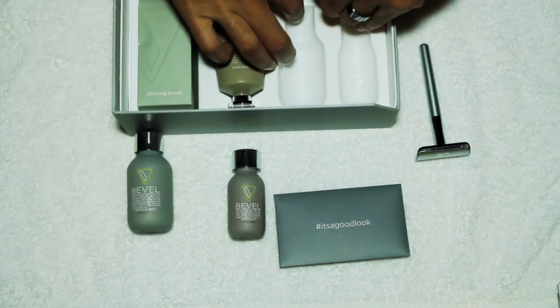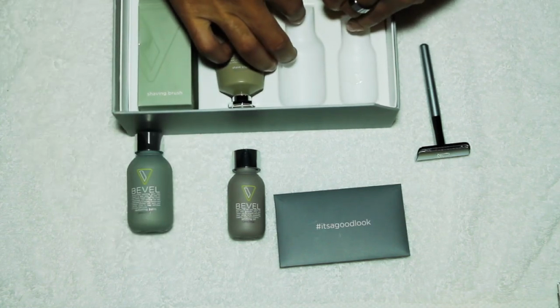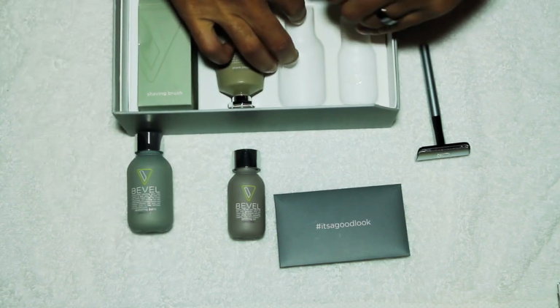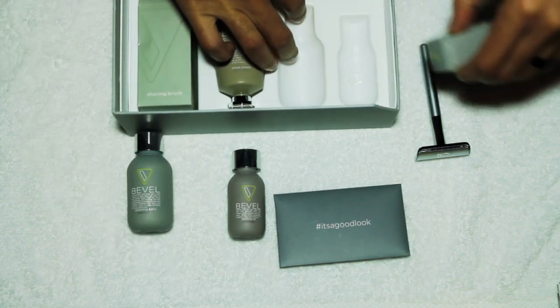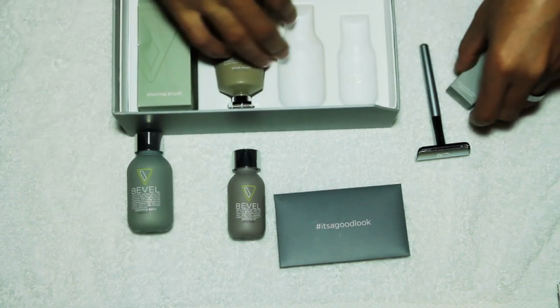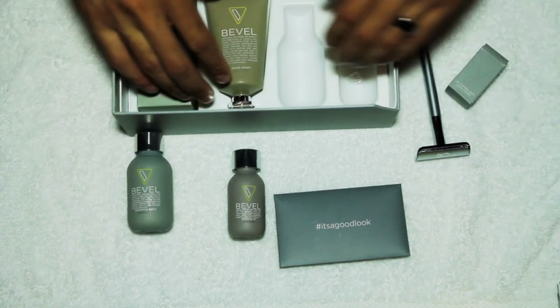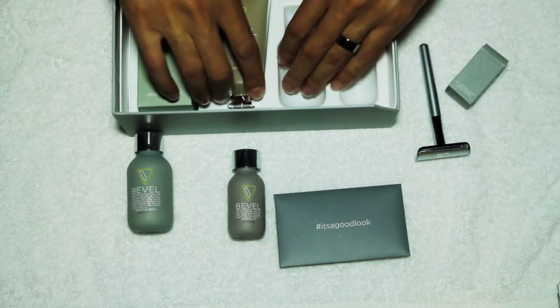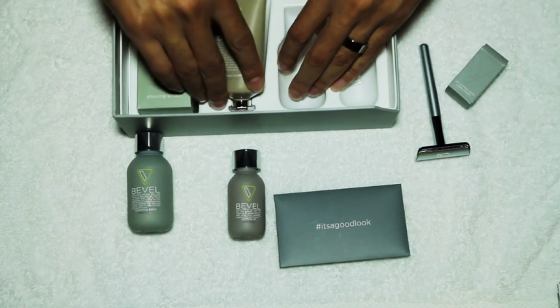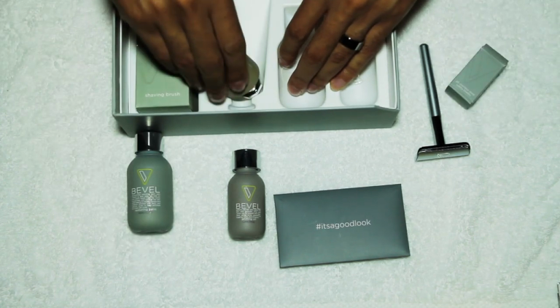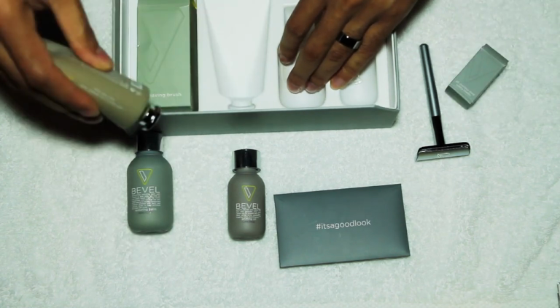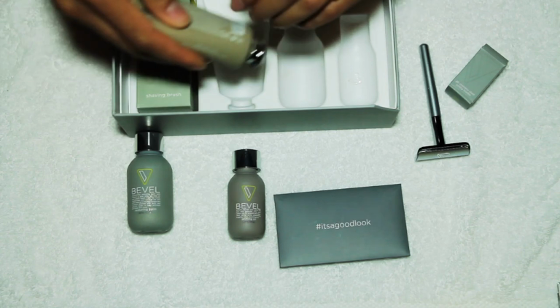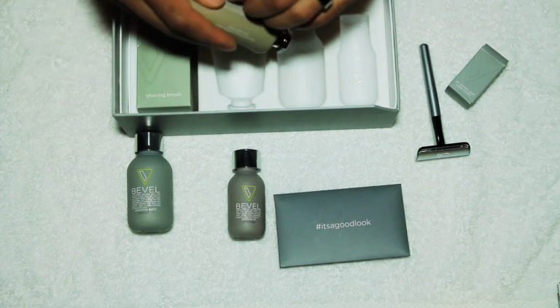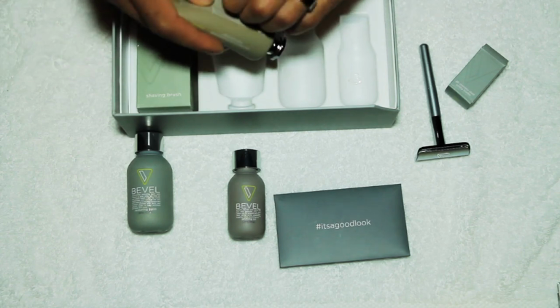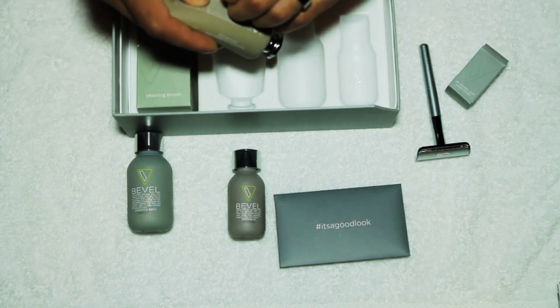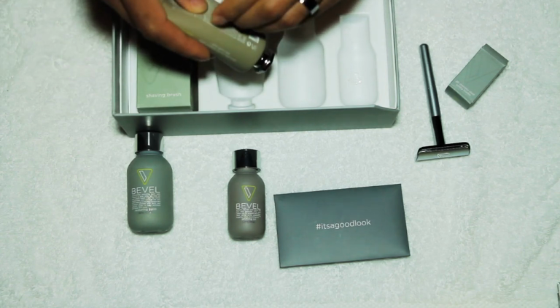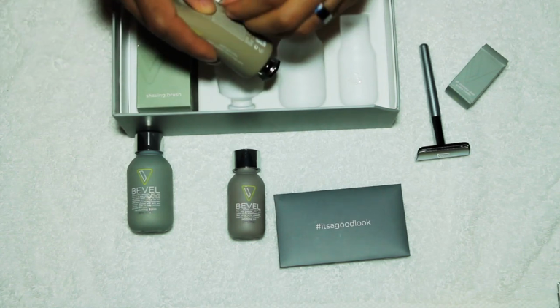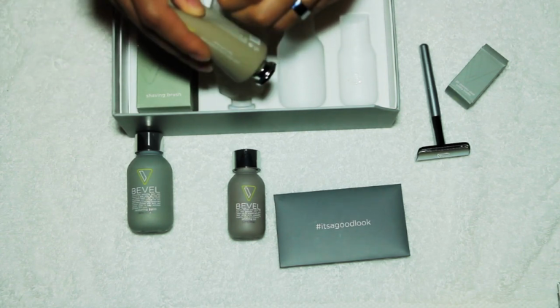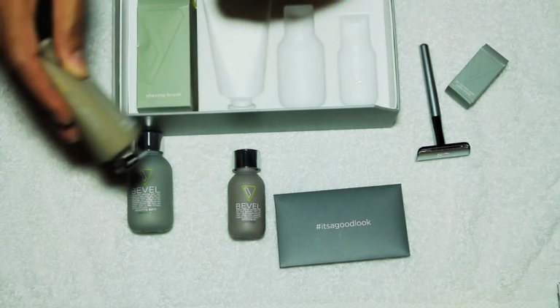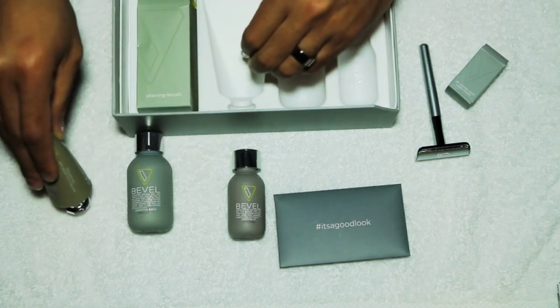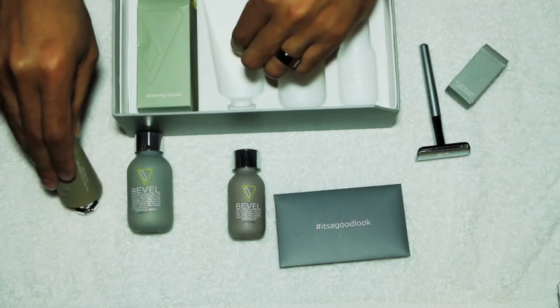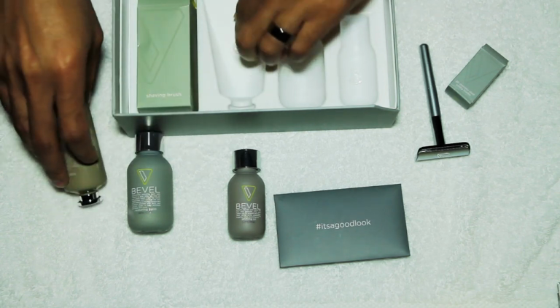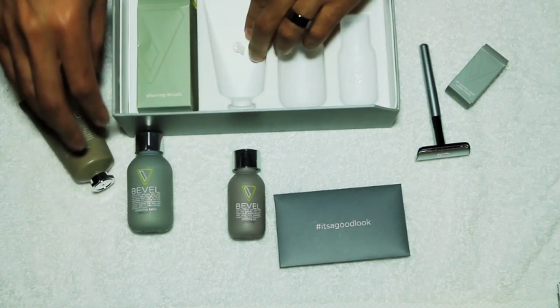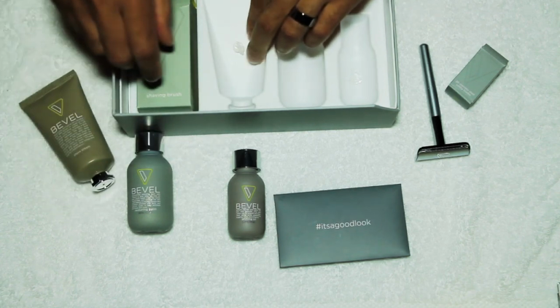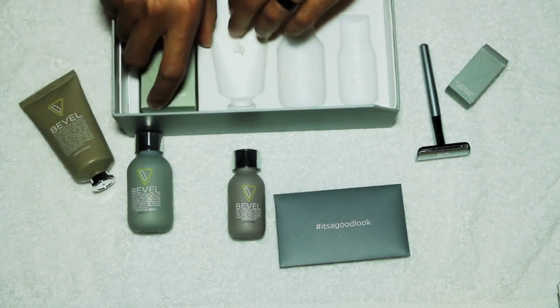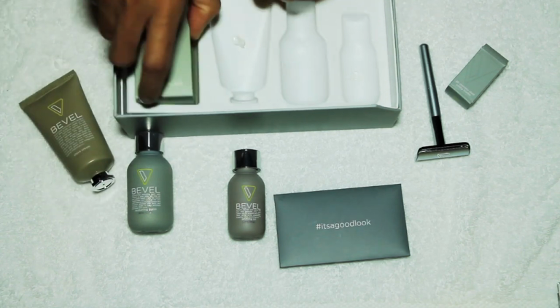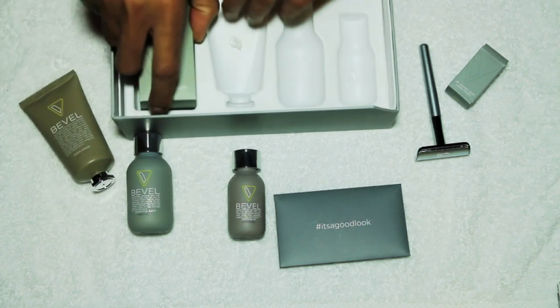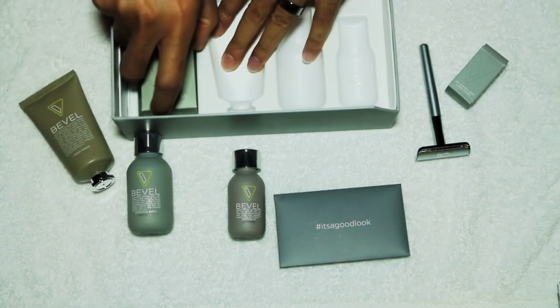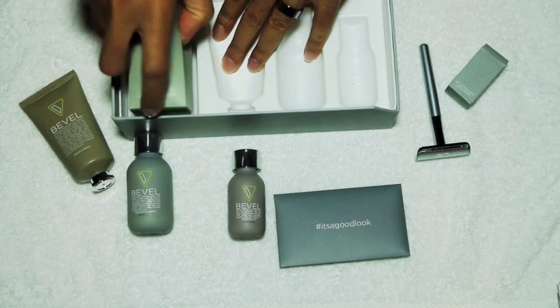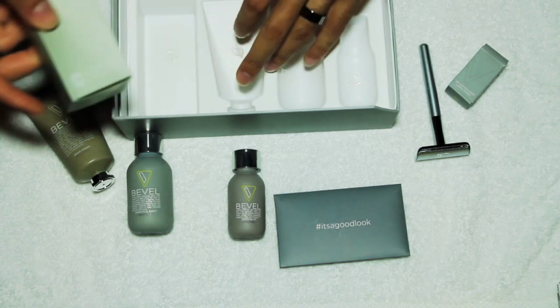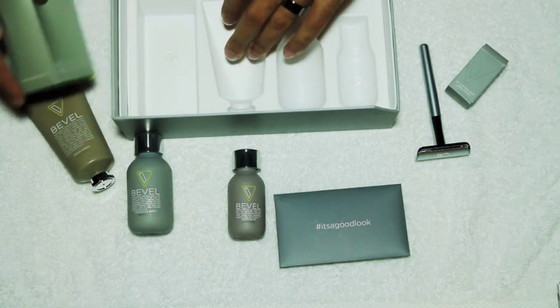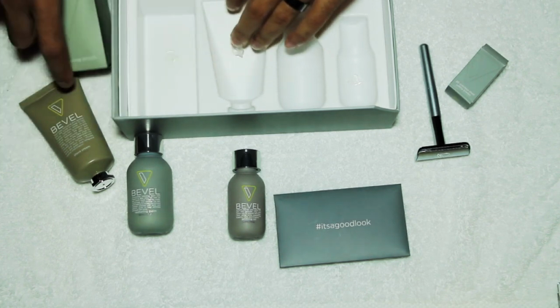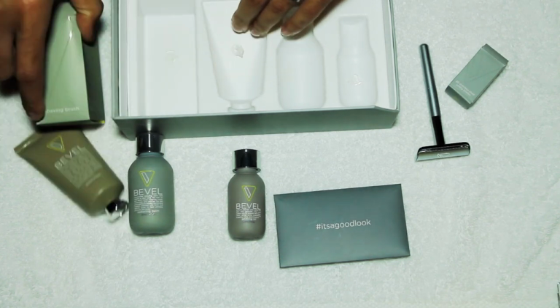So now I'm unboxing it and I'm going to show you everything that comes with it, and later I'll do a video of what I think about it.